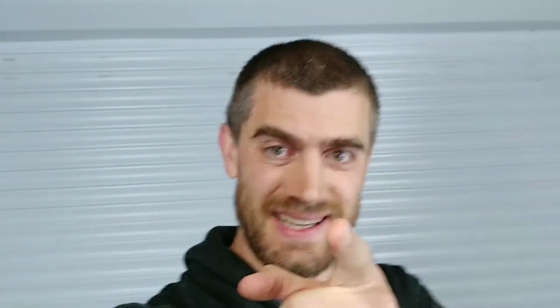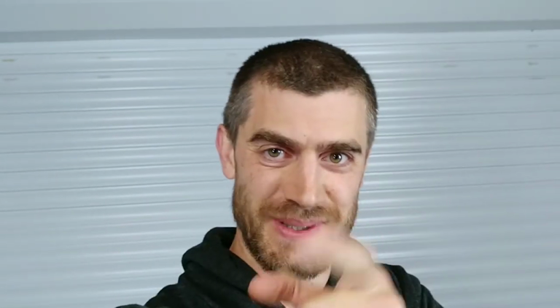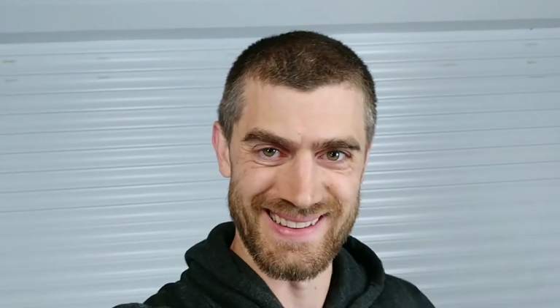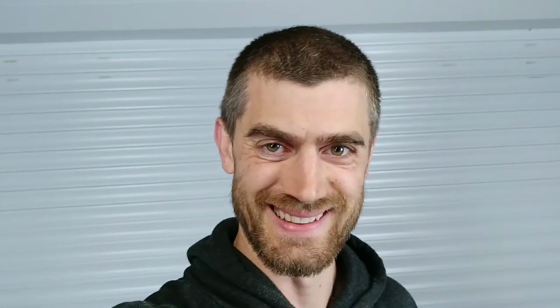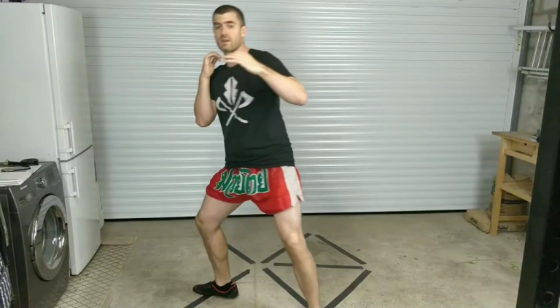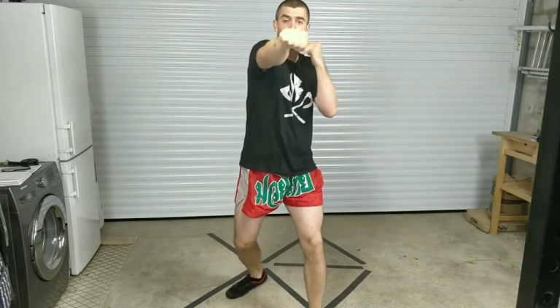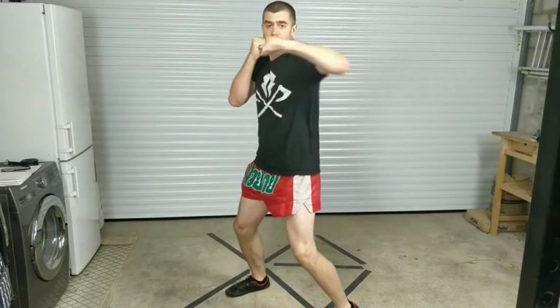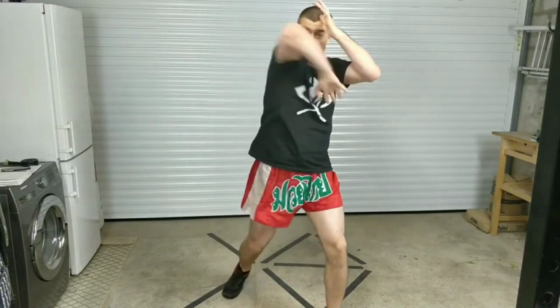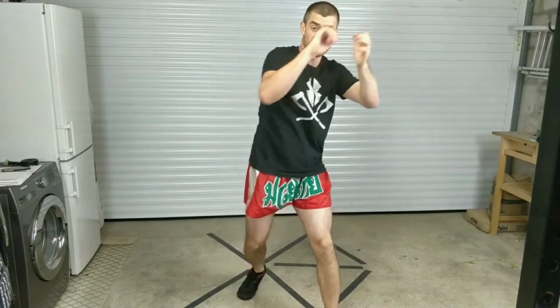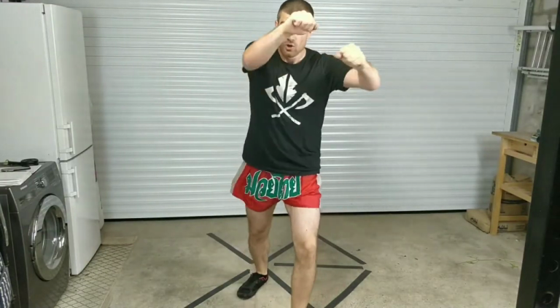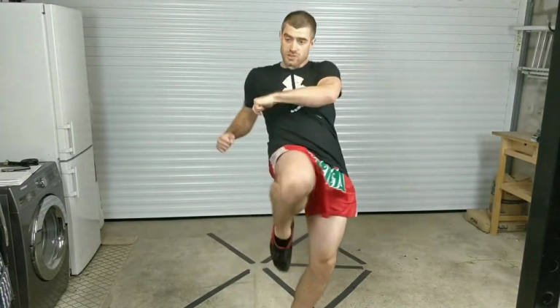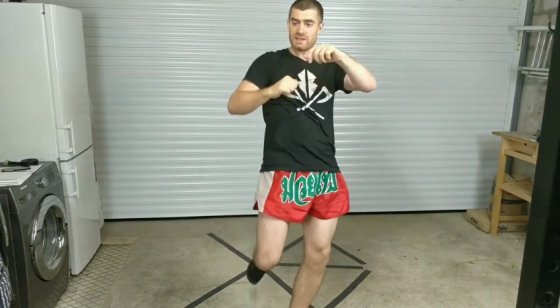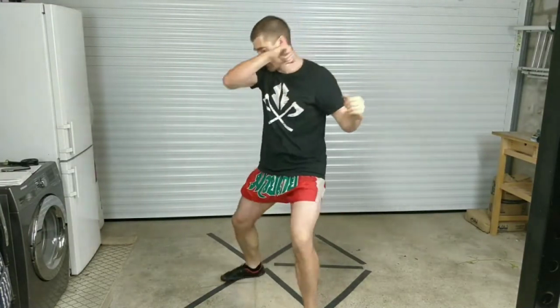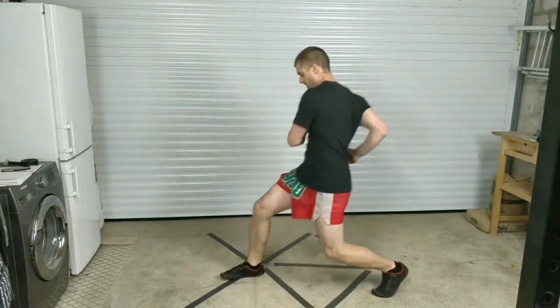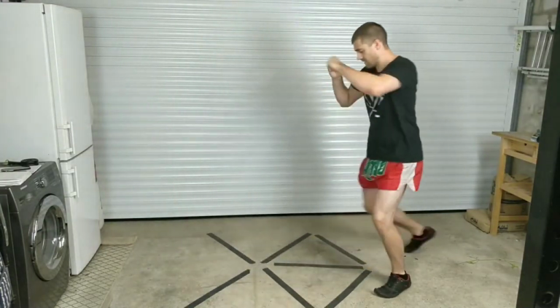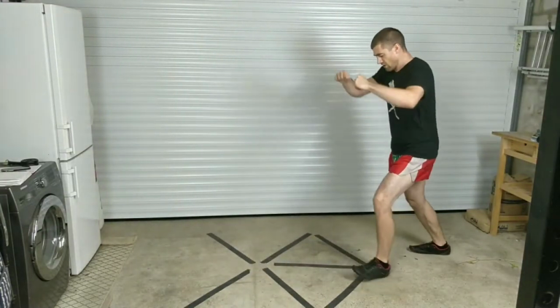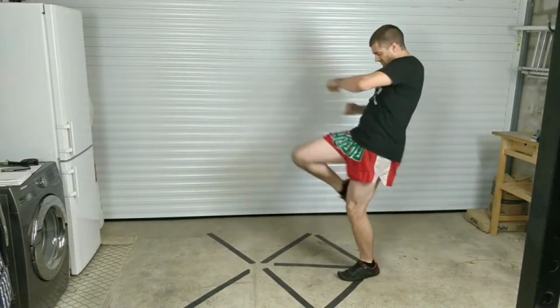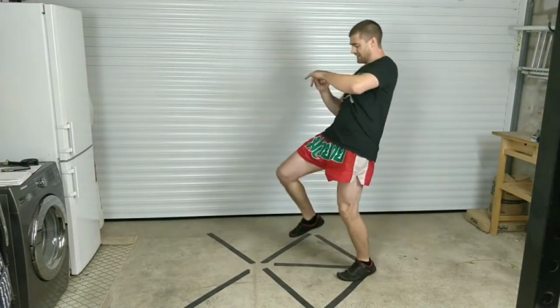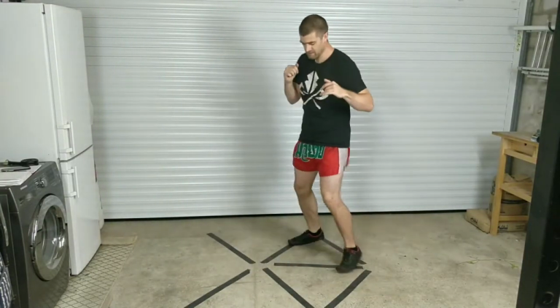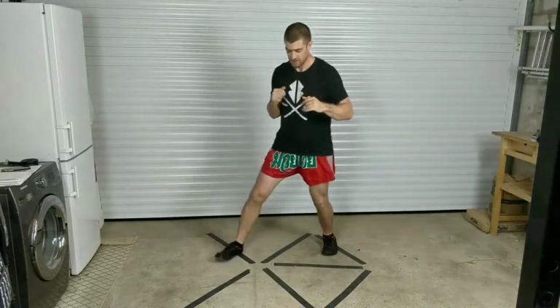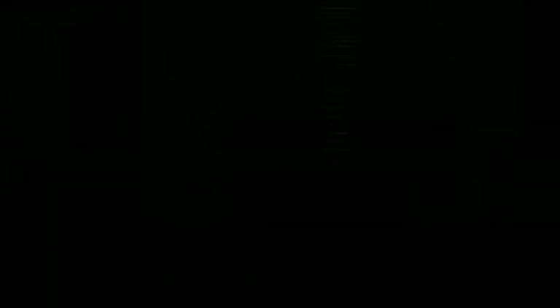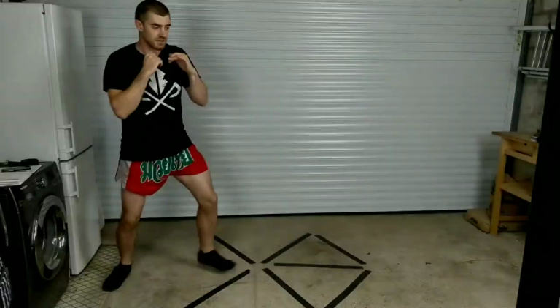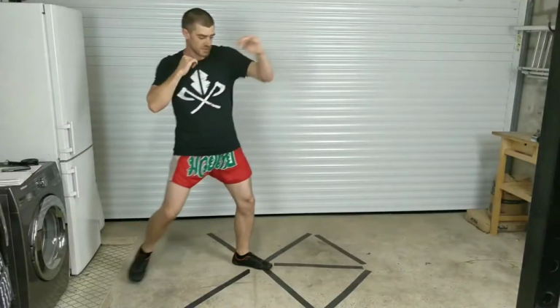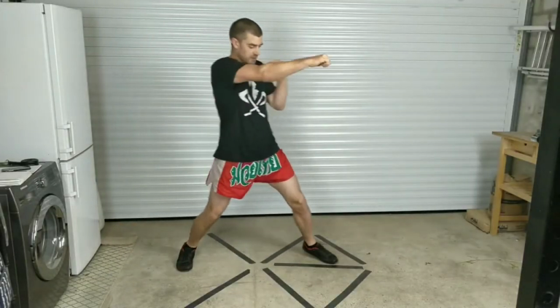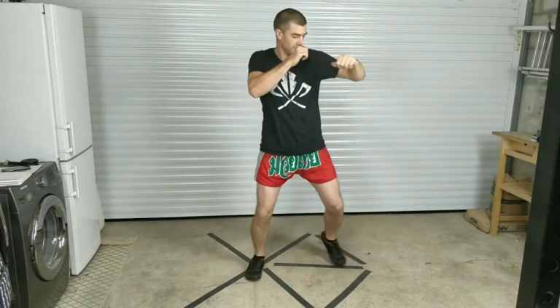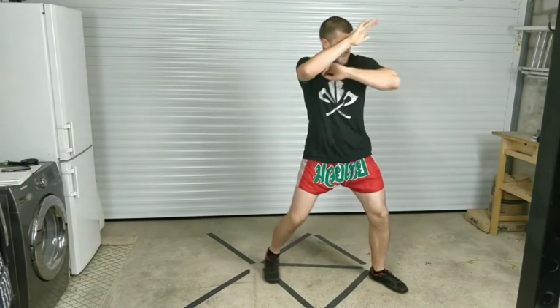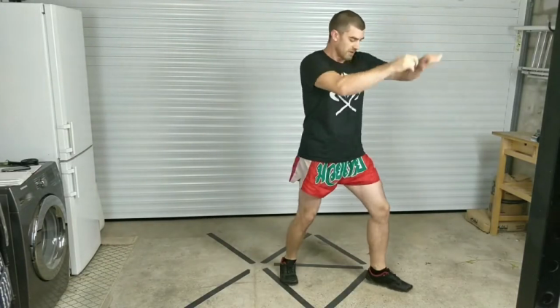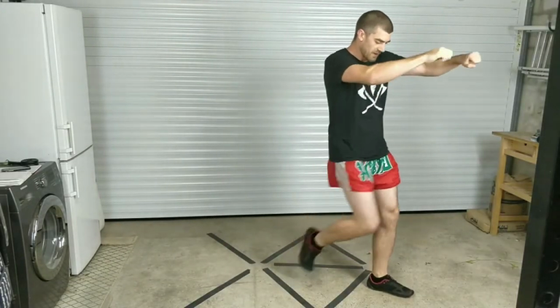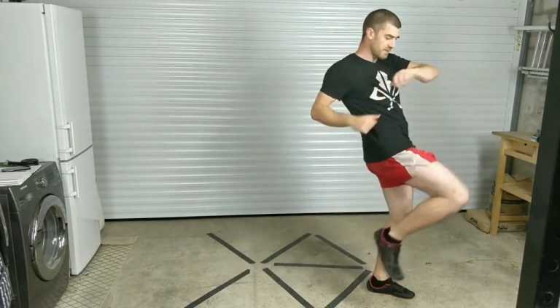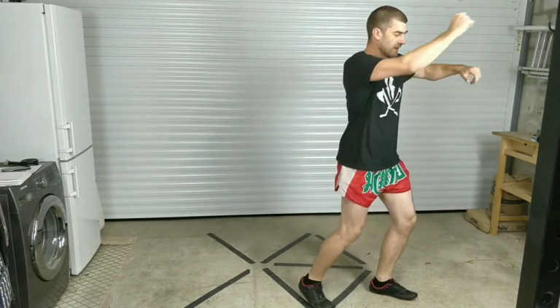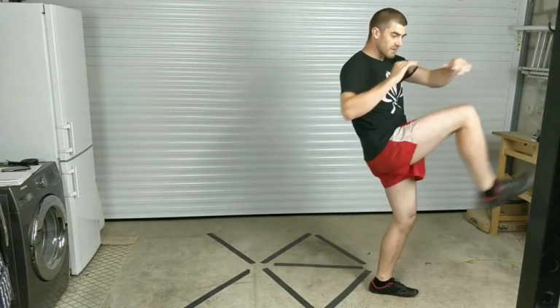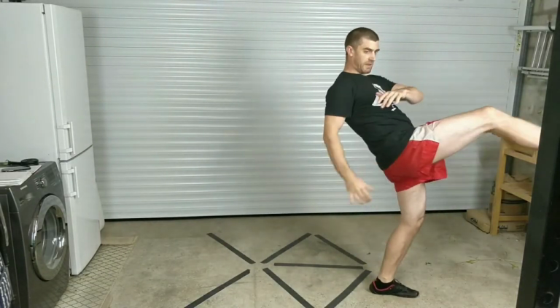Let's get into it! Kick, elbow, push, knee, kick.